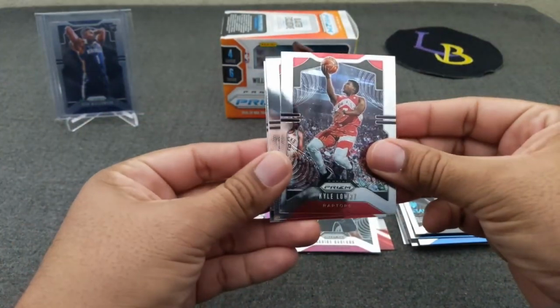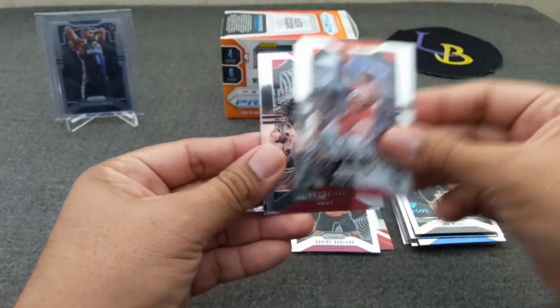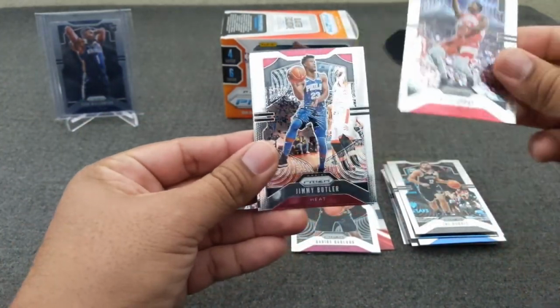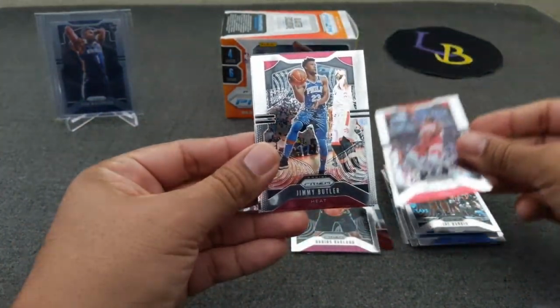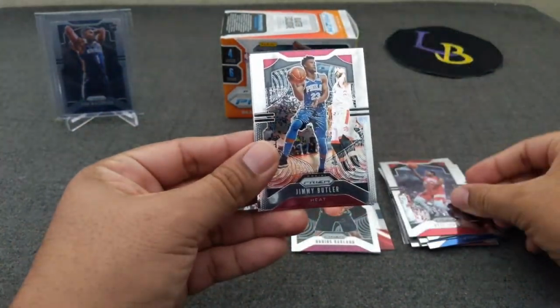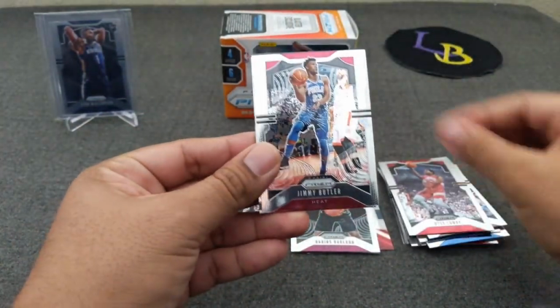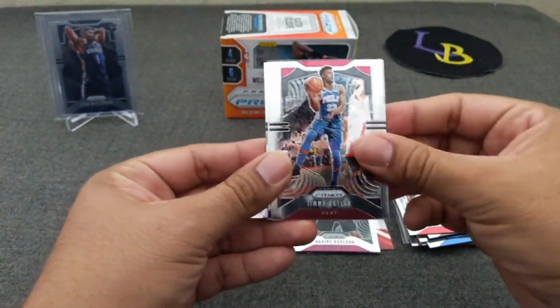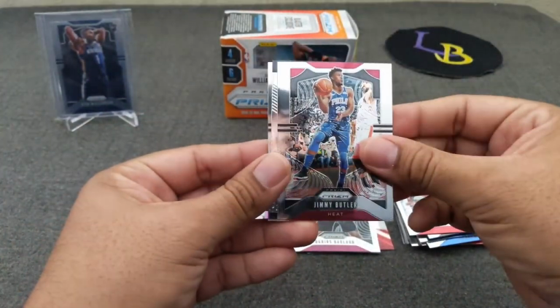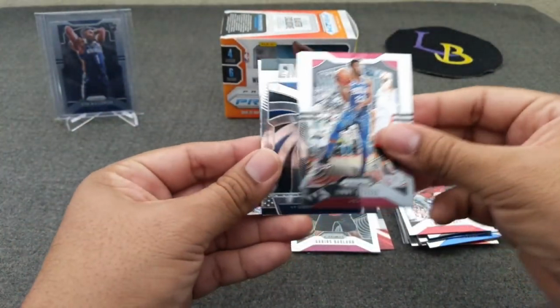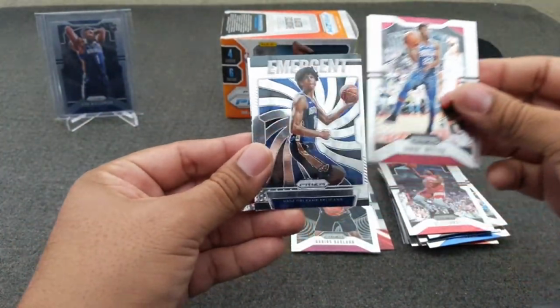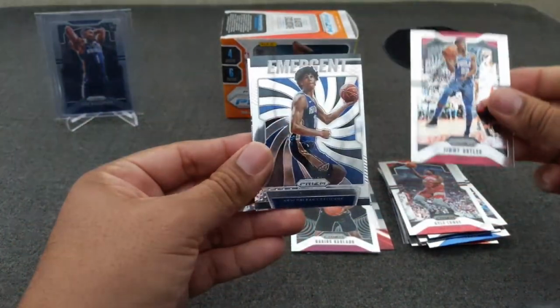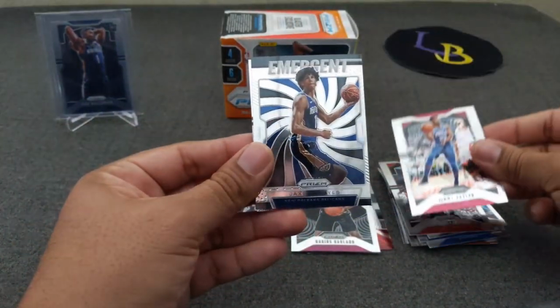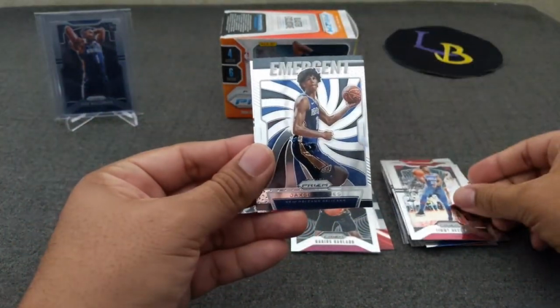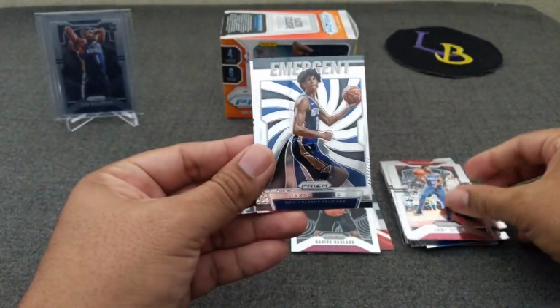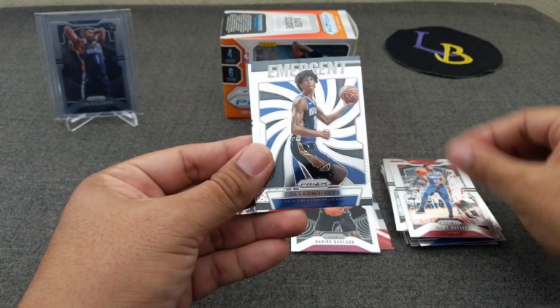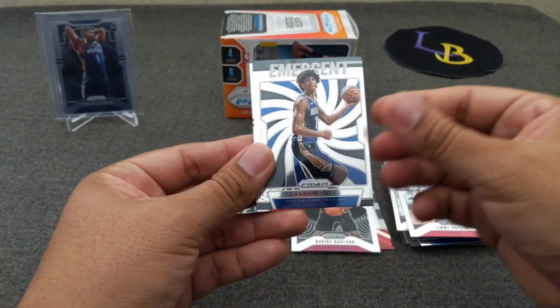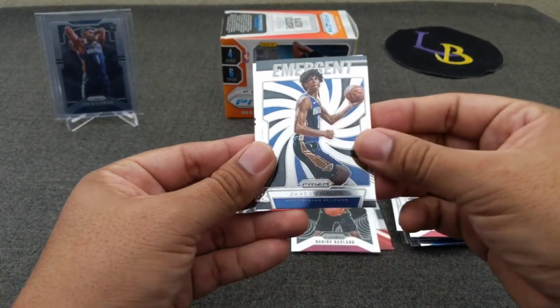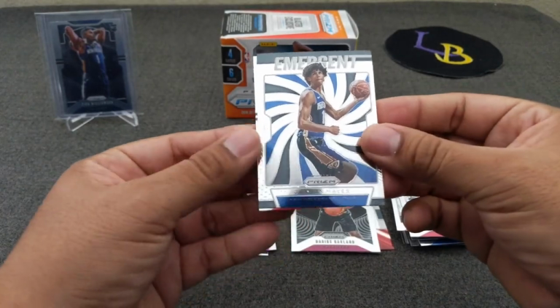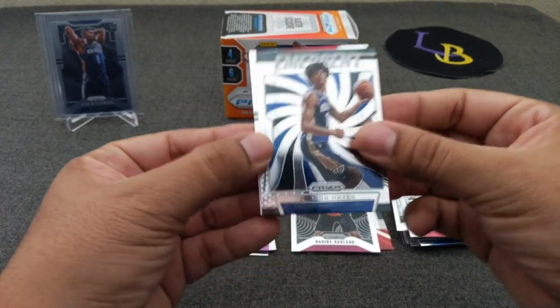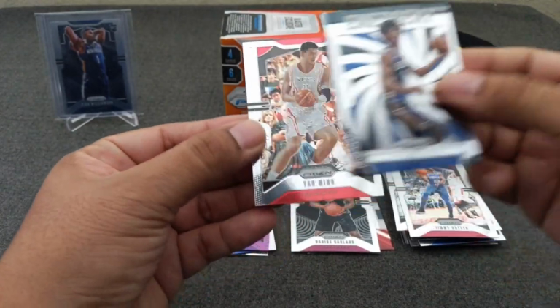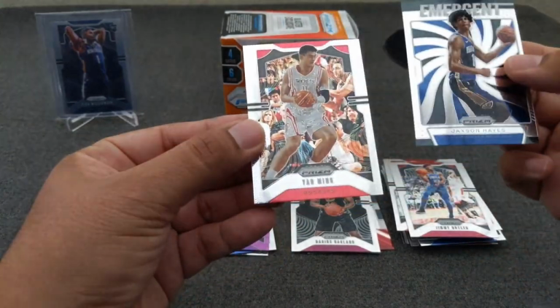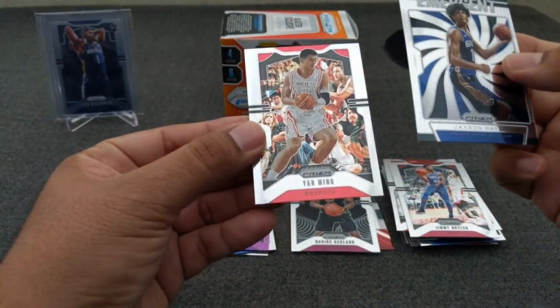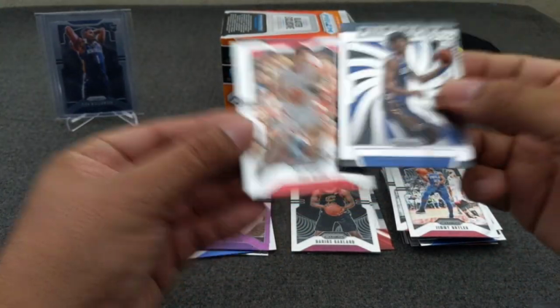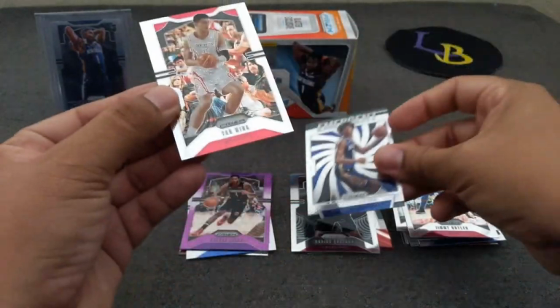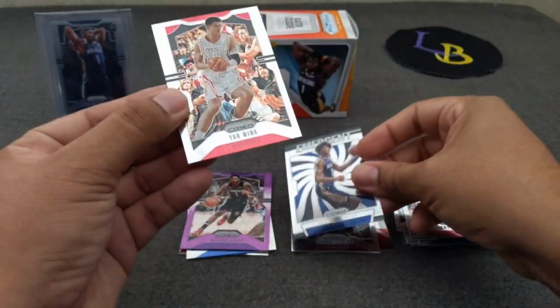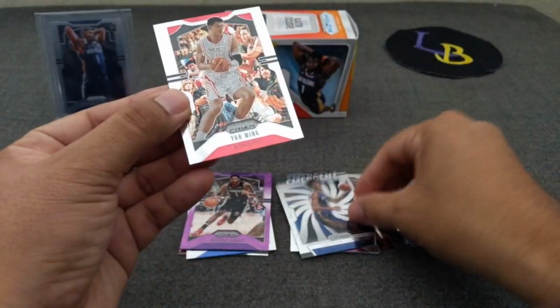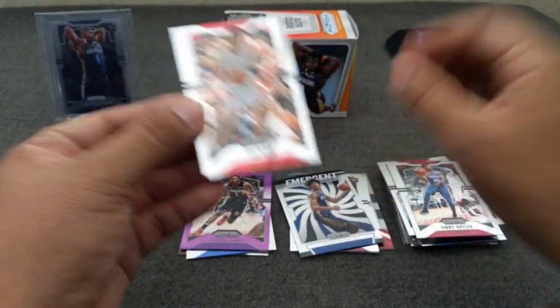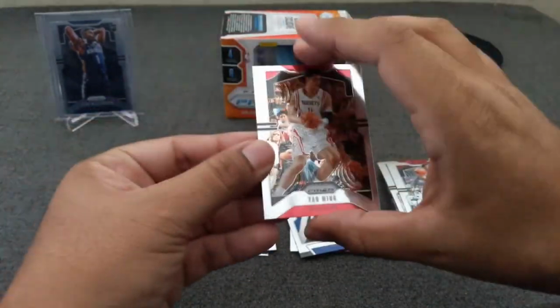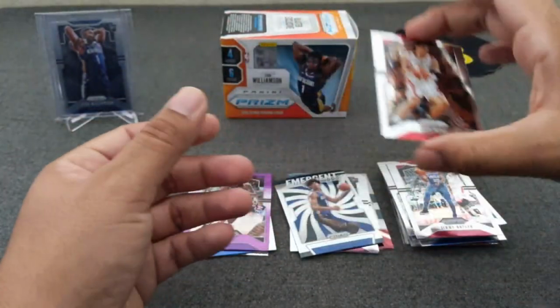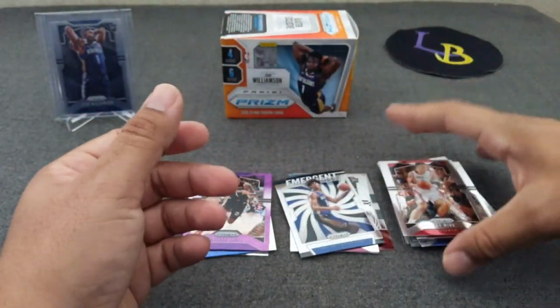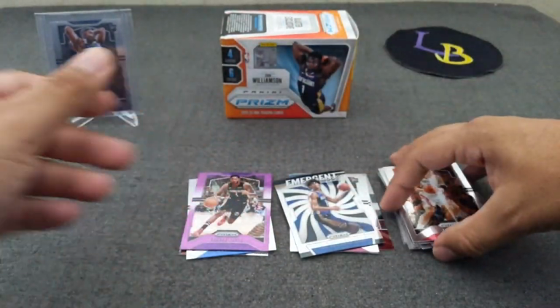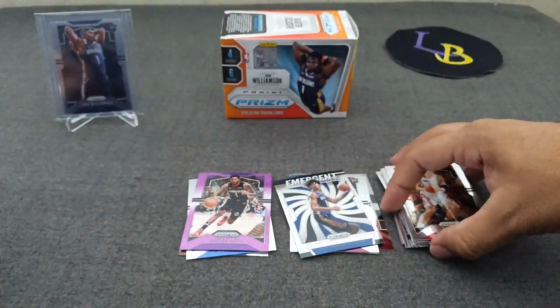Kyle Lowry, Jimmy Butler. We've got an emergent Jackson Hayes. And Yao Ming.